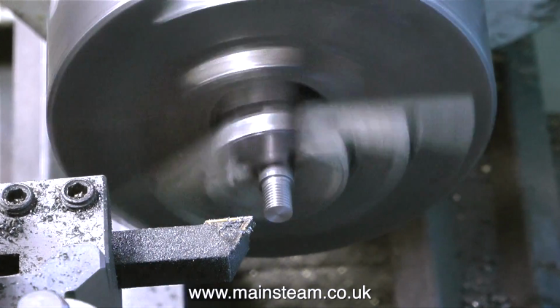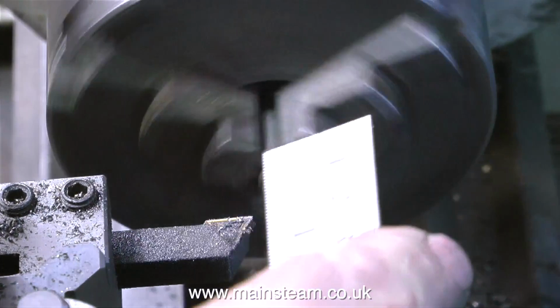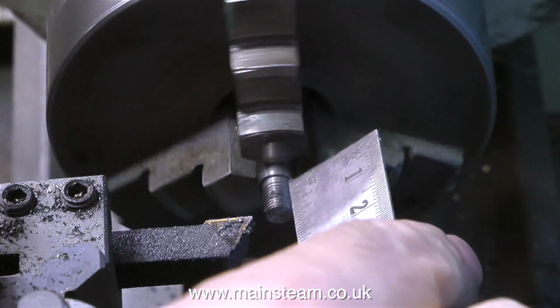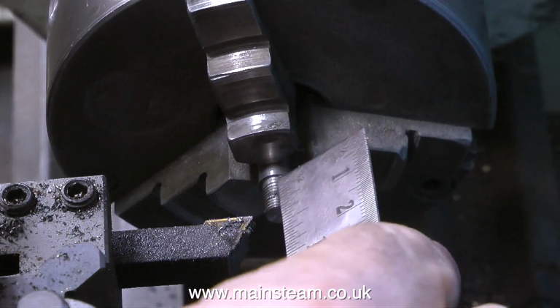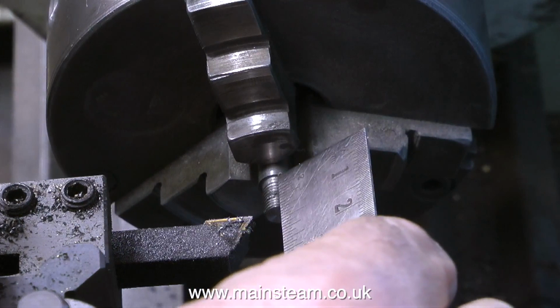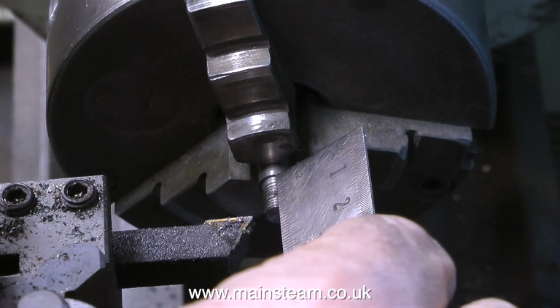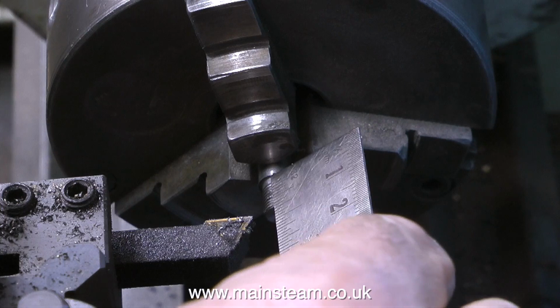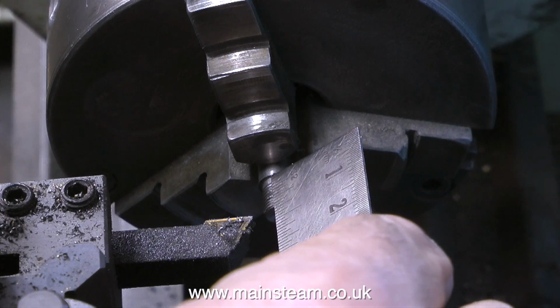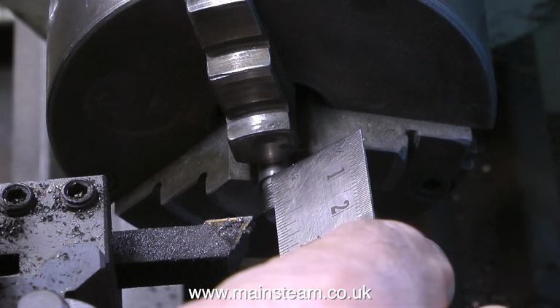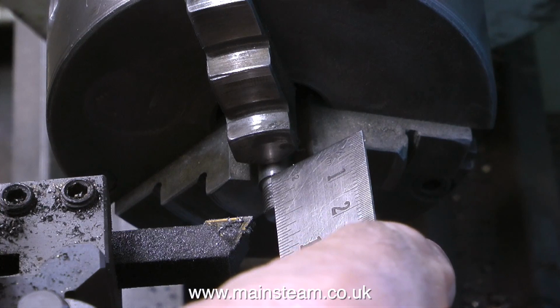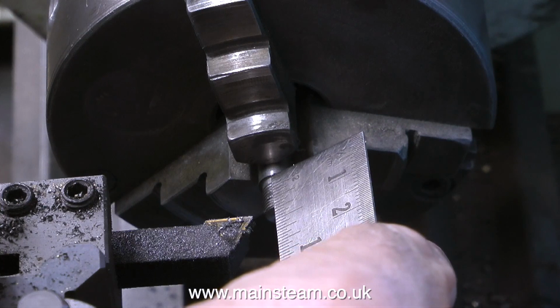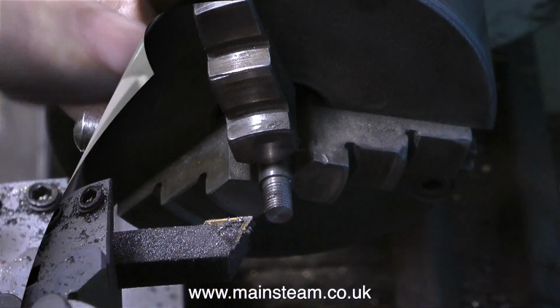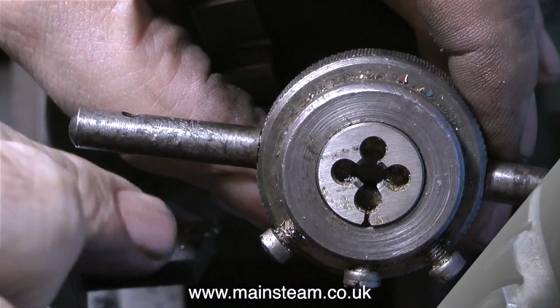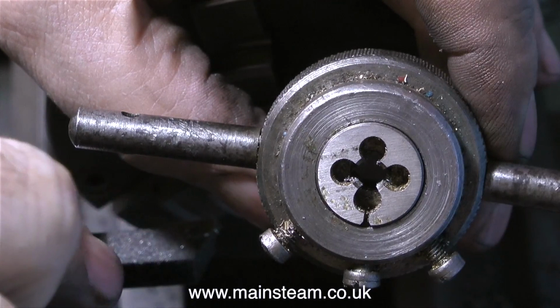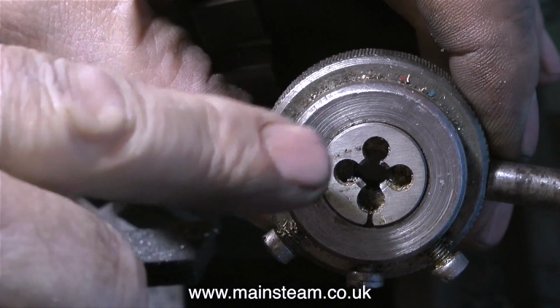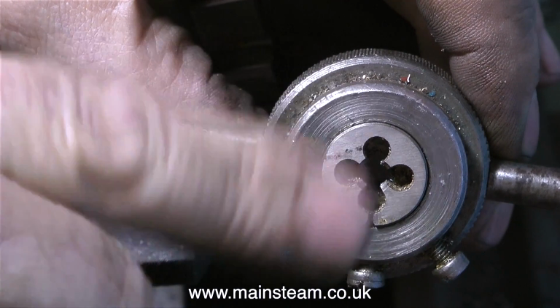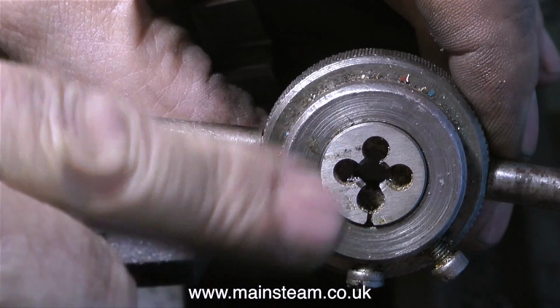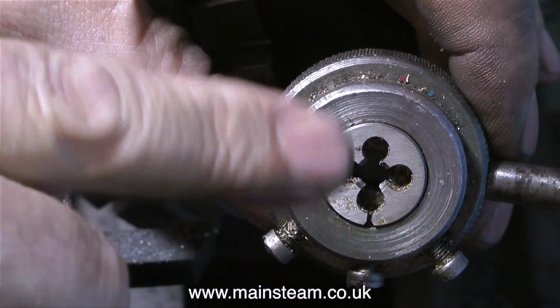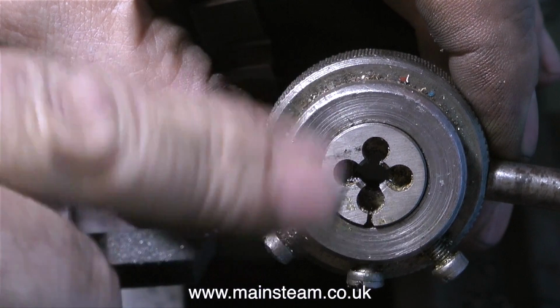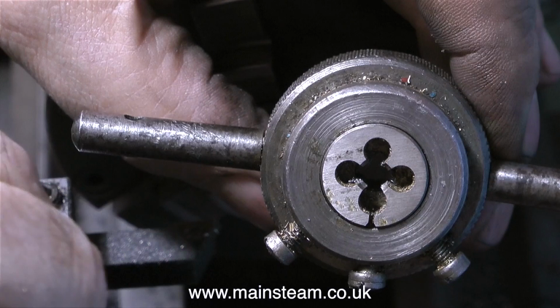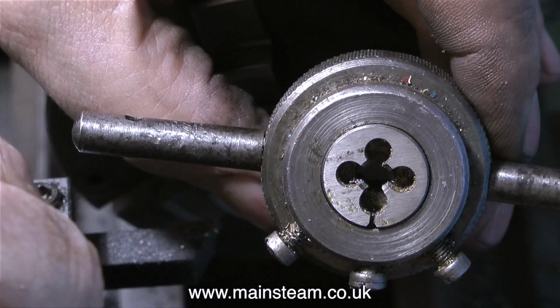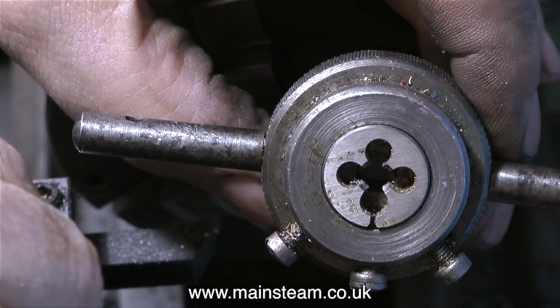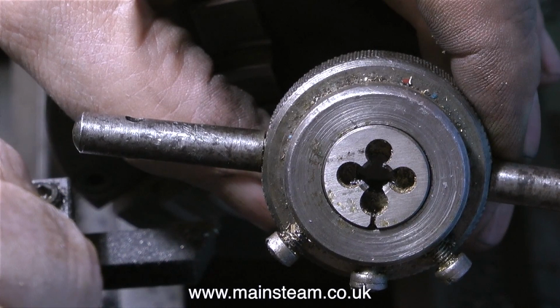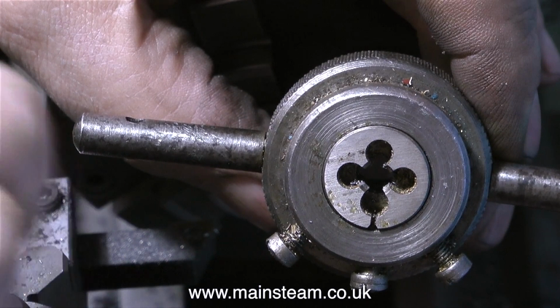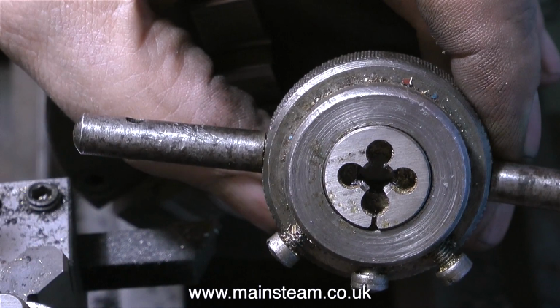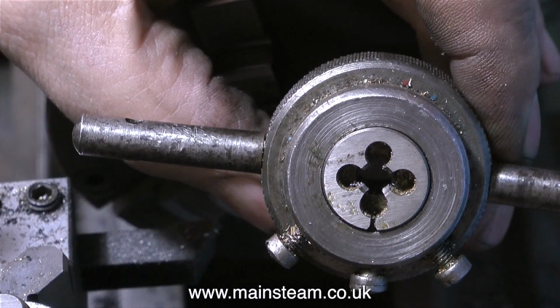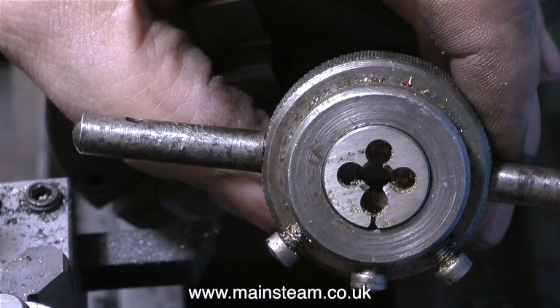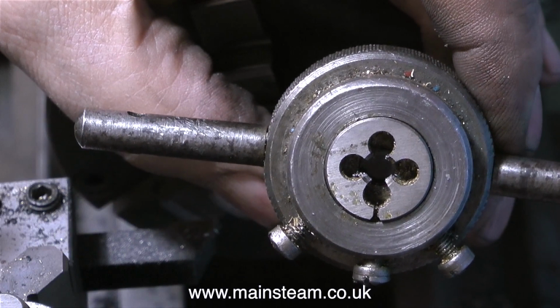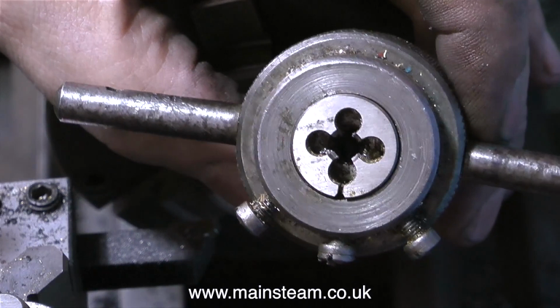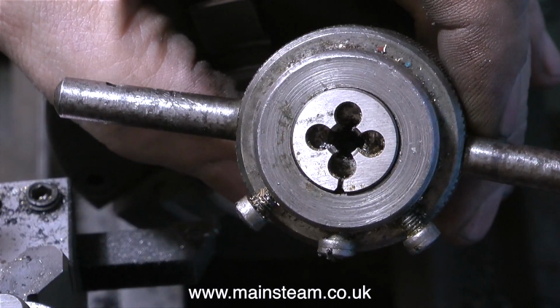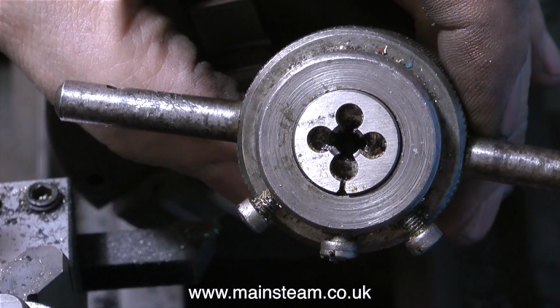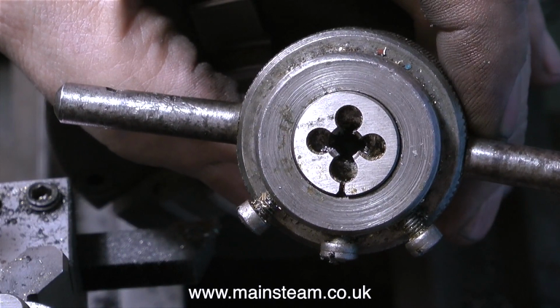Once I'd cut the thread and measured it with the ruler to make sure it was the right length, I reversed the die in the die holder. And with the die reversed in the die holder like this, you can cut the thread much closer to the end.